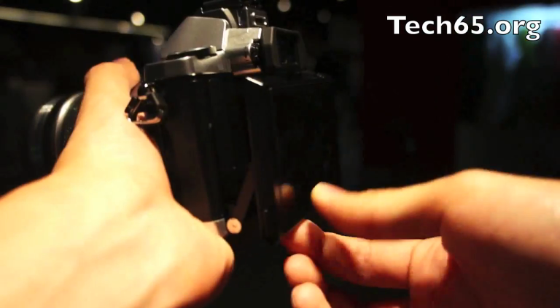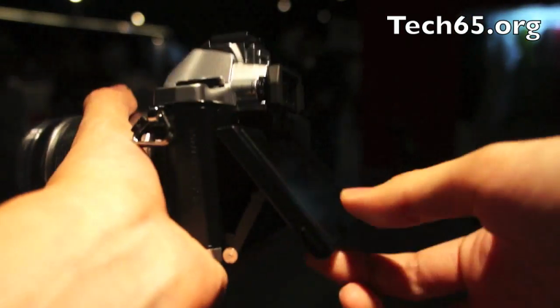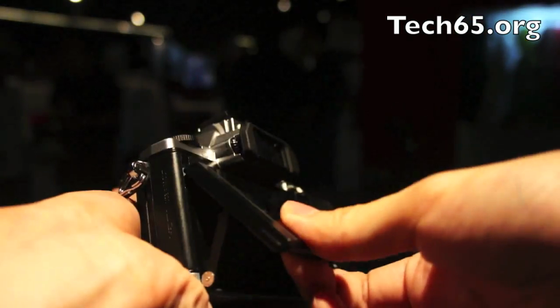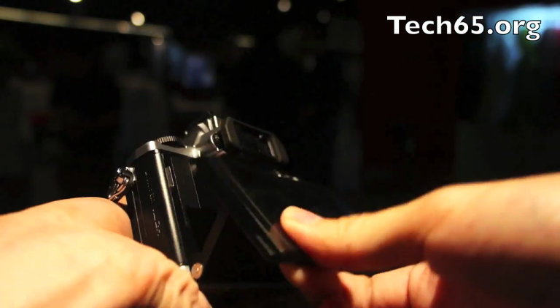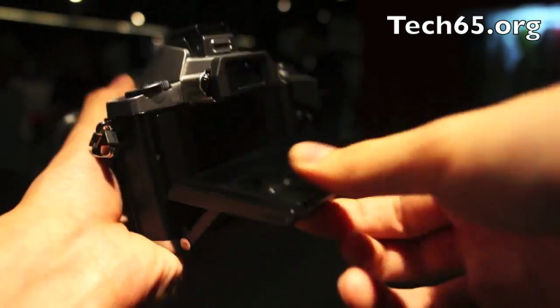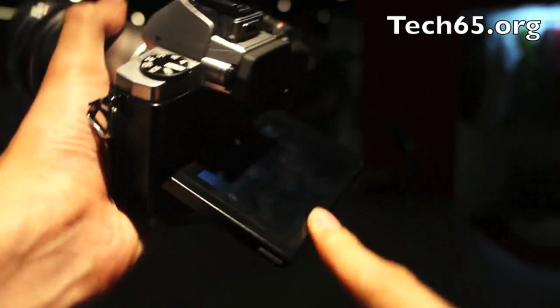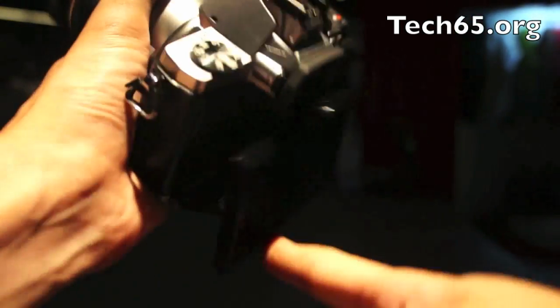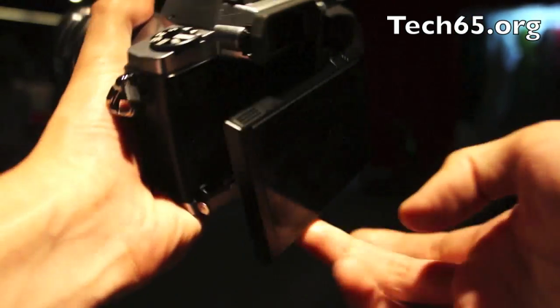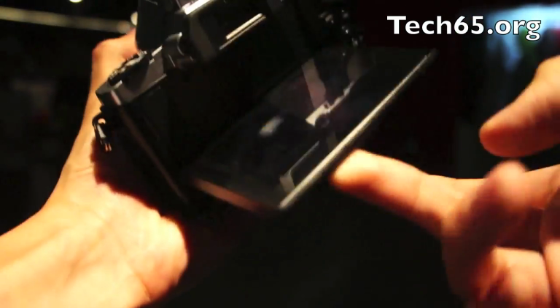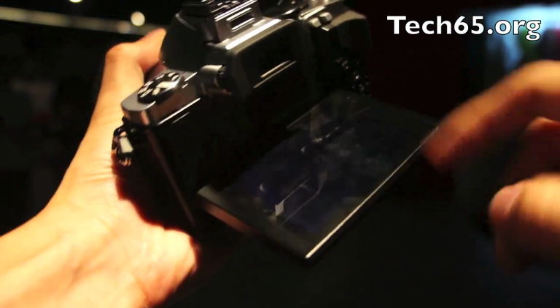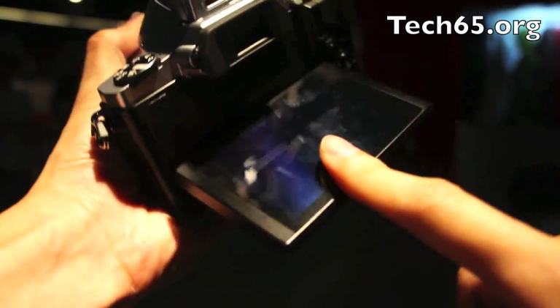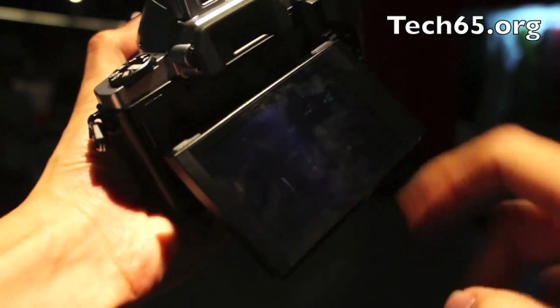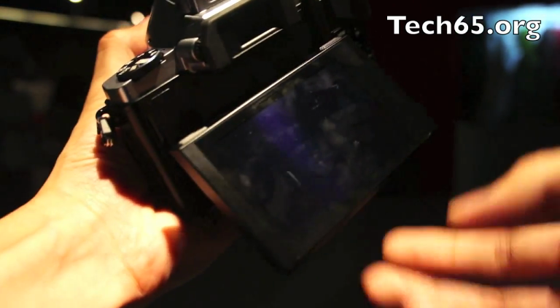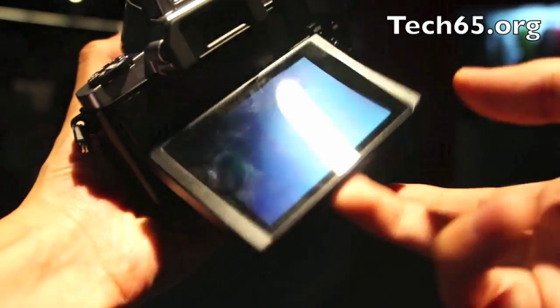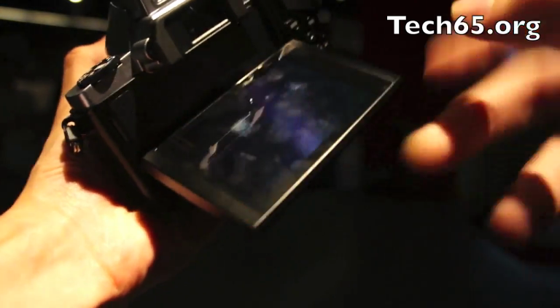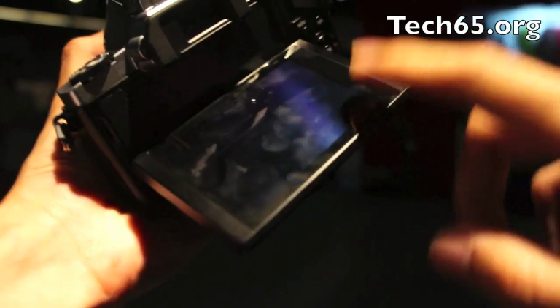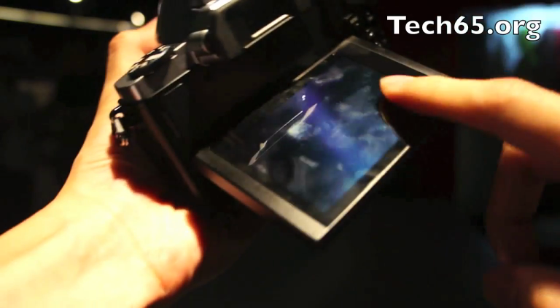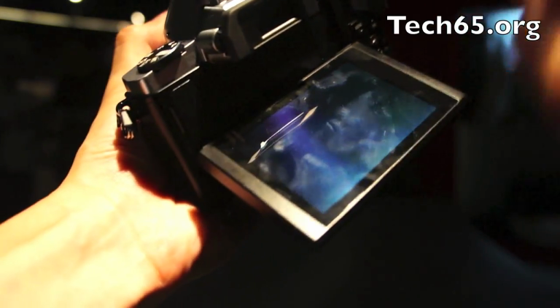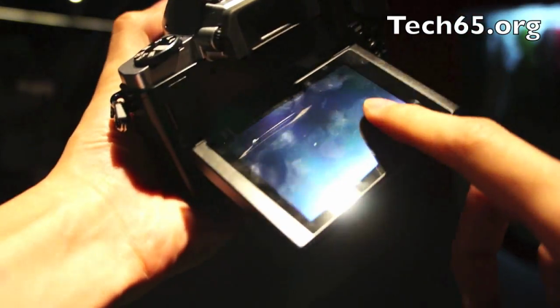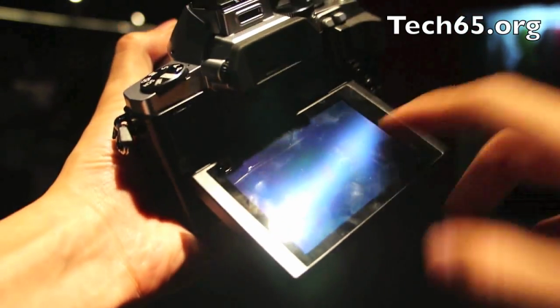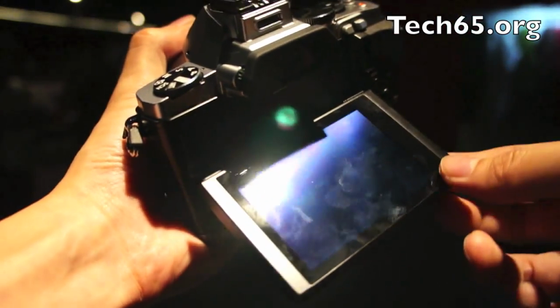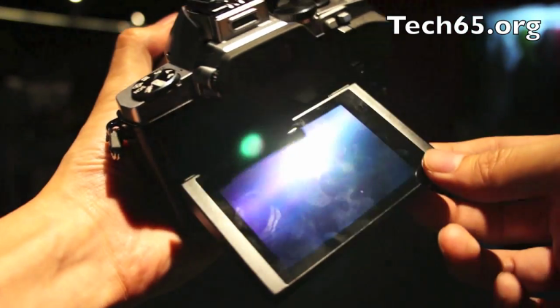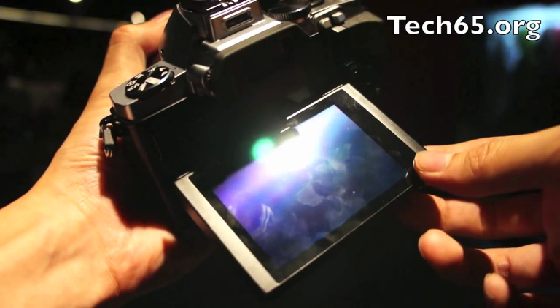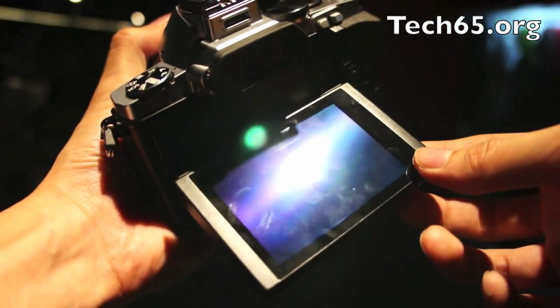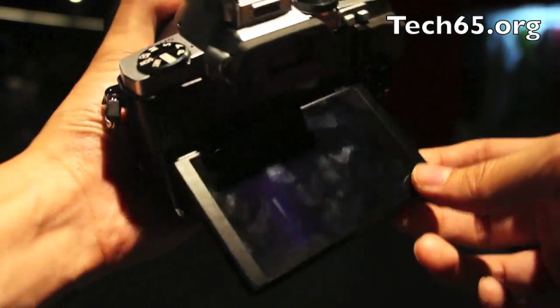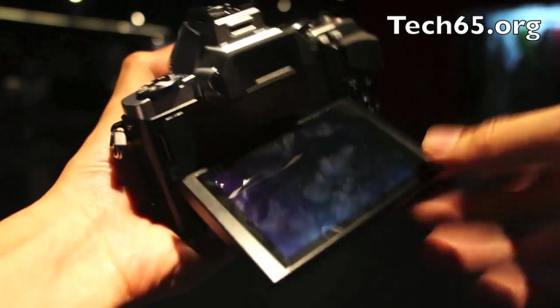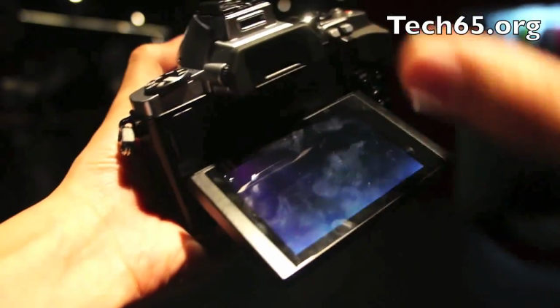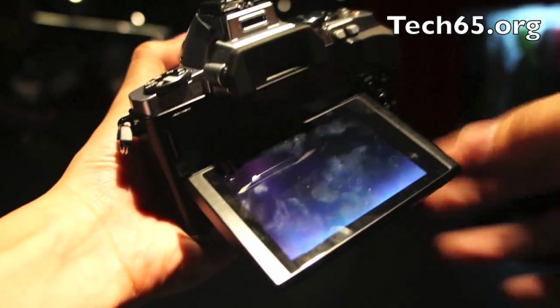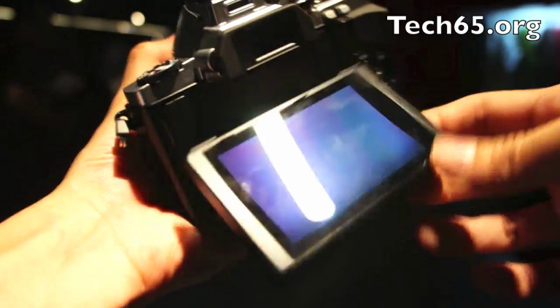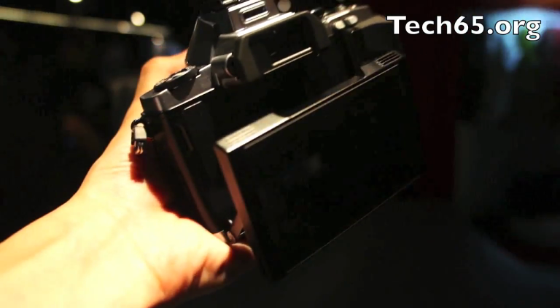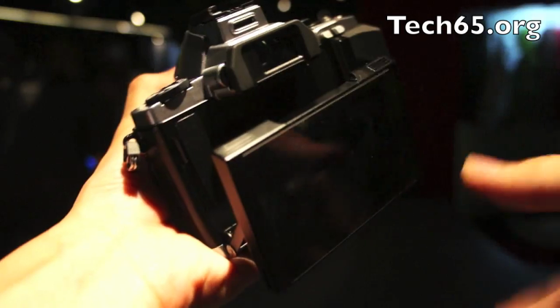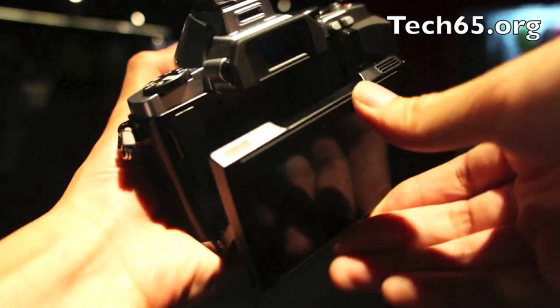Check this out — it's got a foldable flip screen that will flip out as well, just like you find on the Sony Alpha Series. The flip screen is really very good because it allows you to take pictures at very awkward angles. That is very nice.